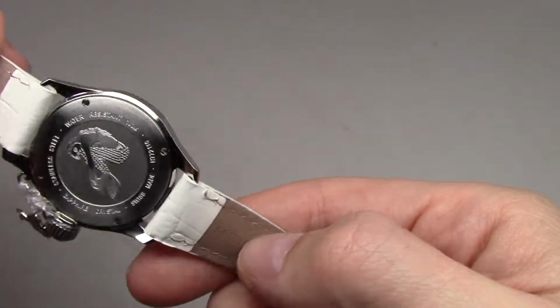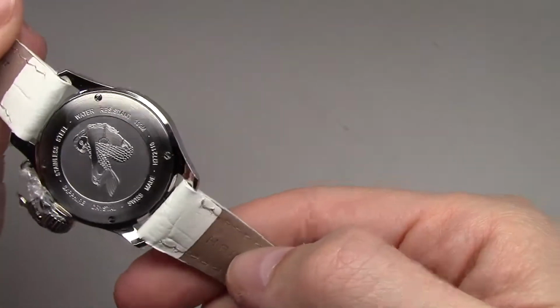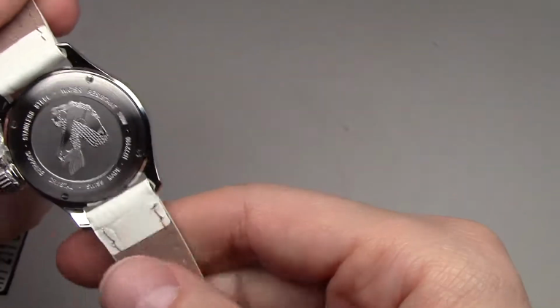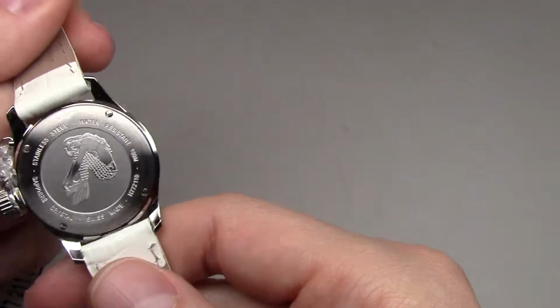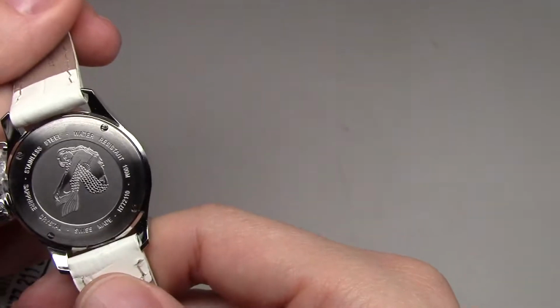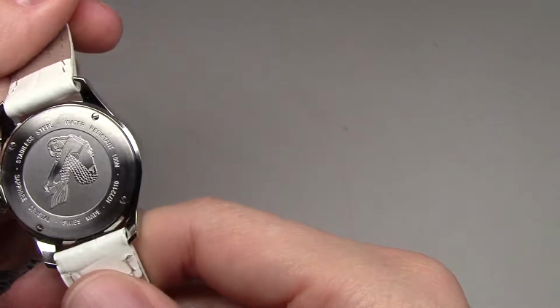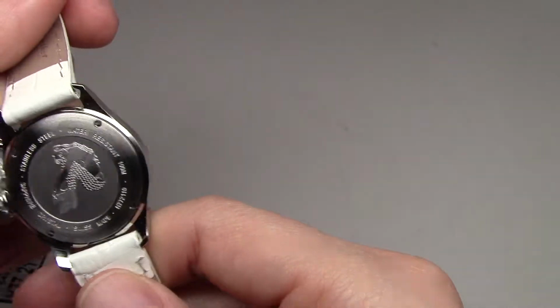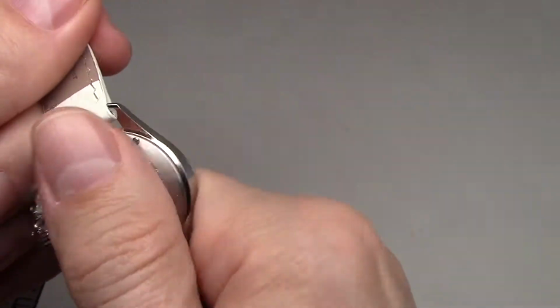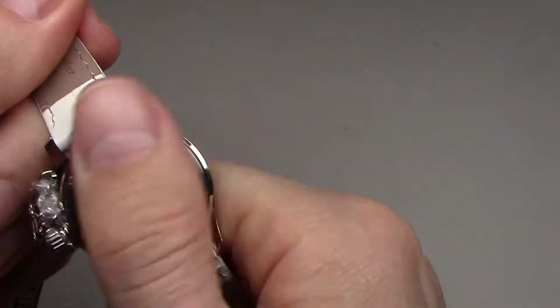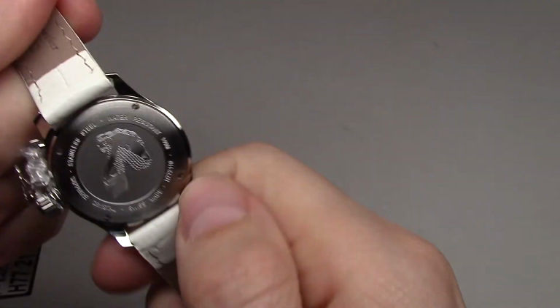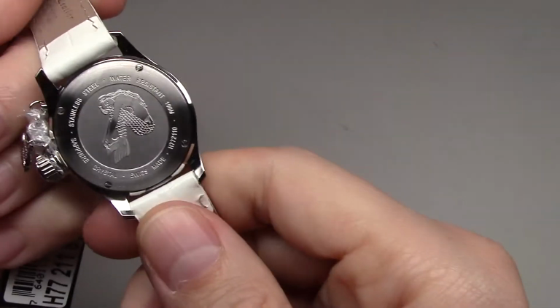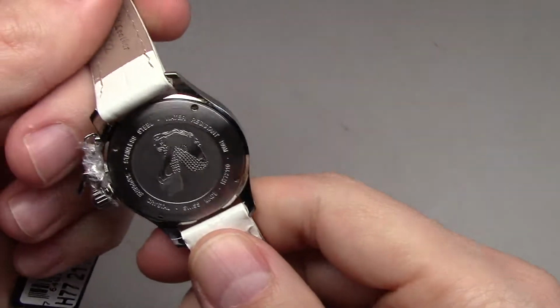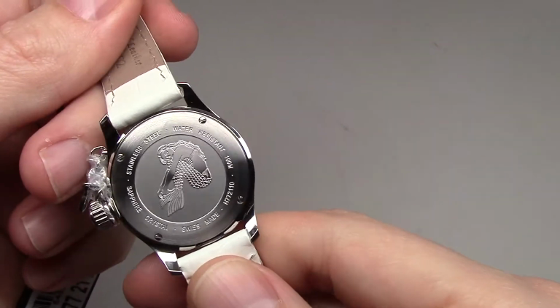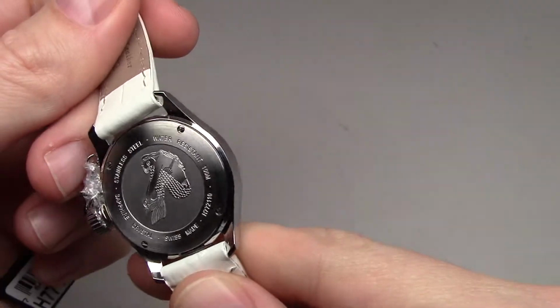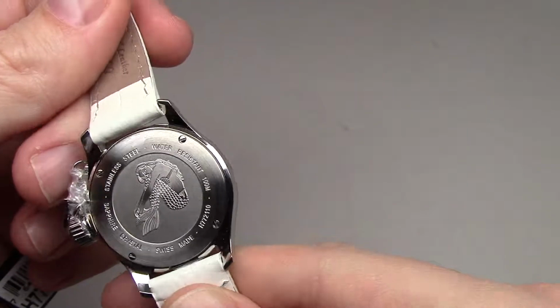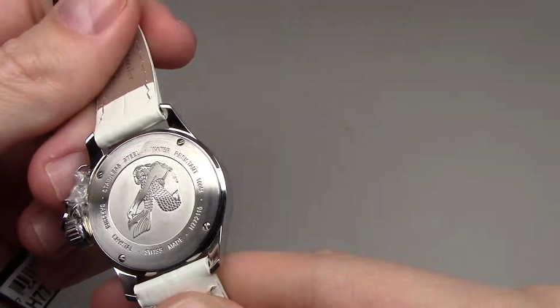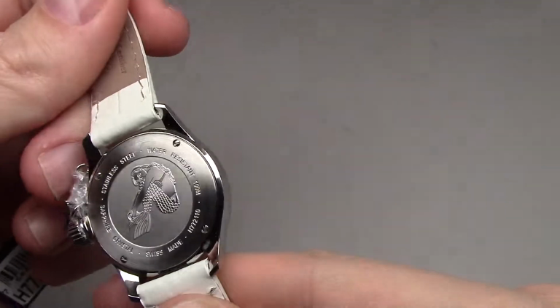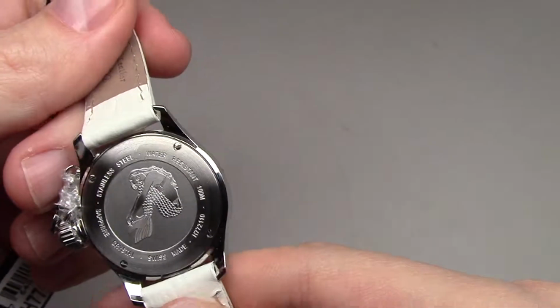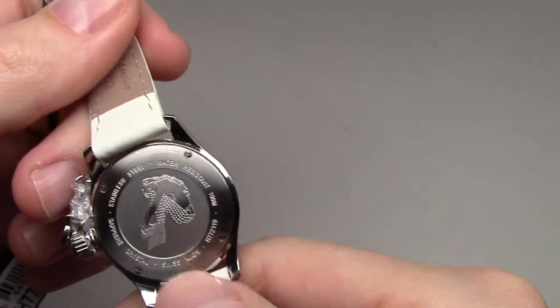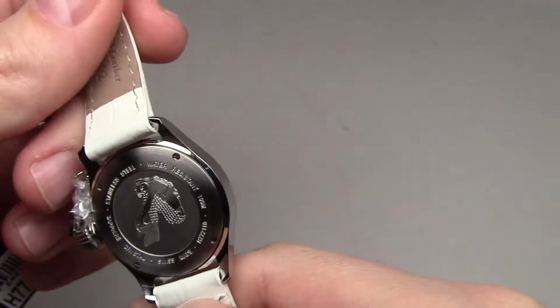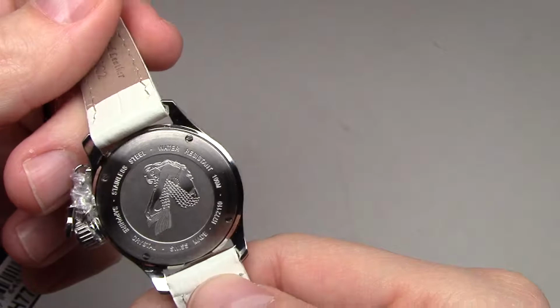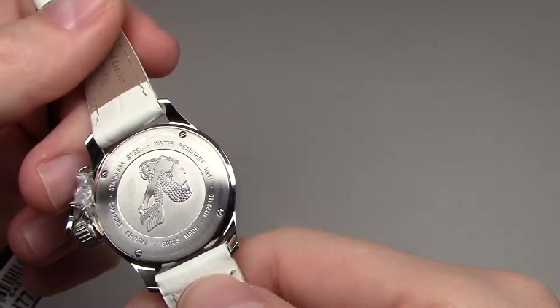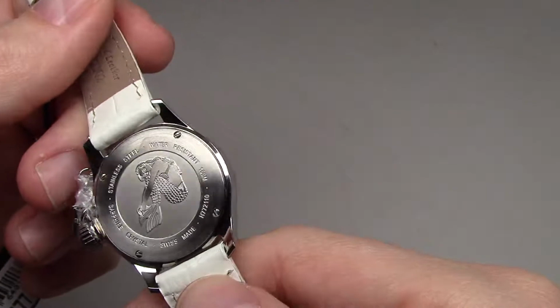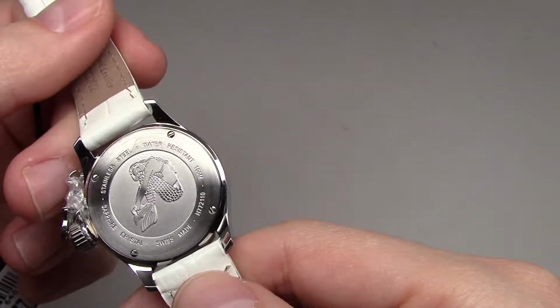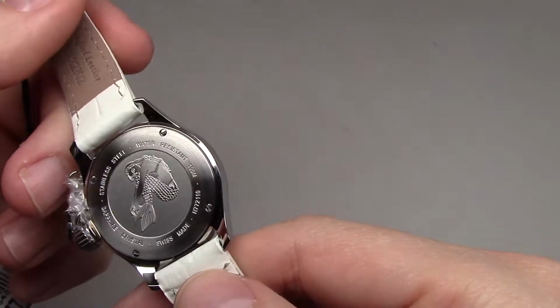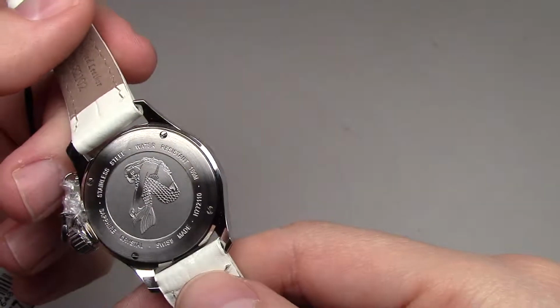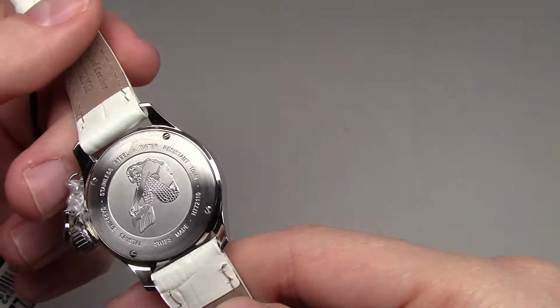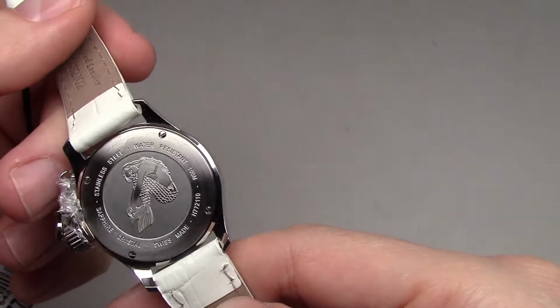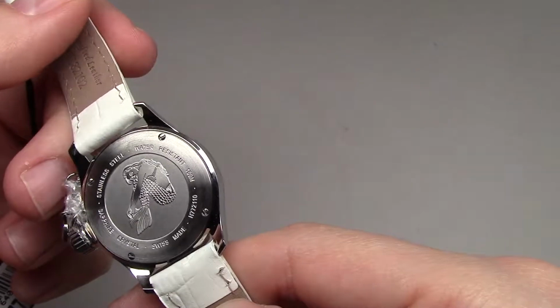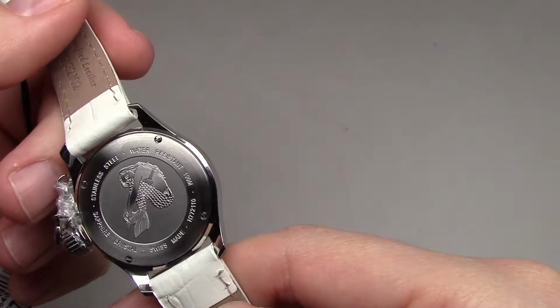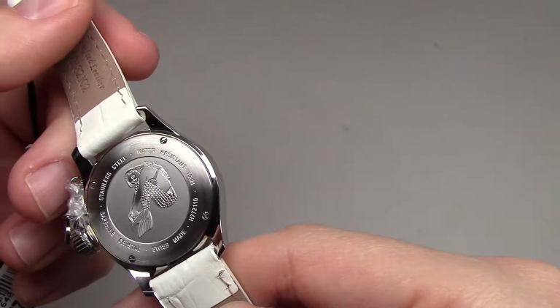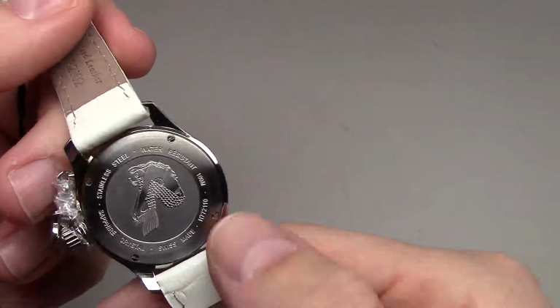Back side. Somebody also looks like a fish. I see a tail. Definitely fish.